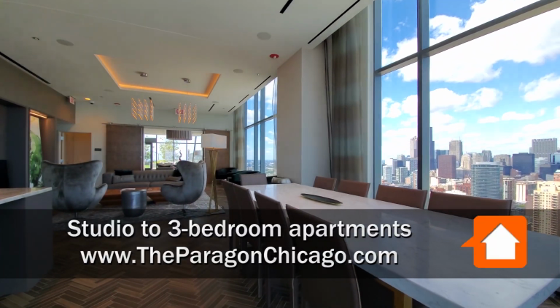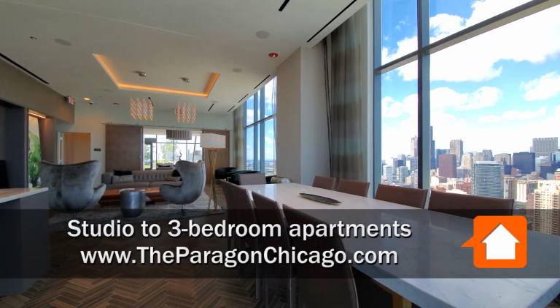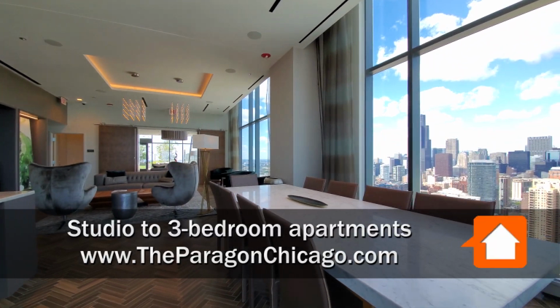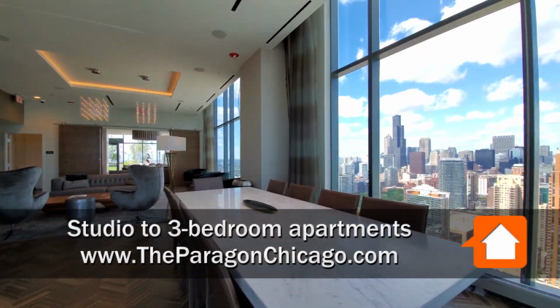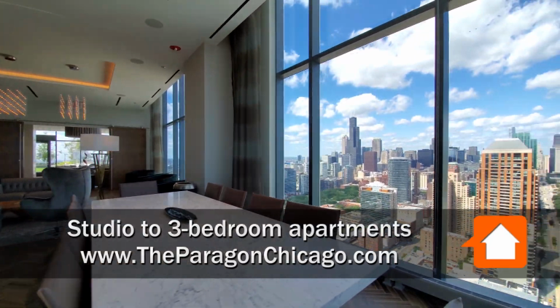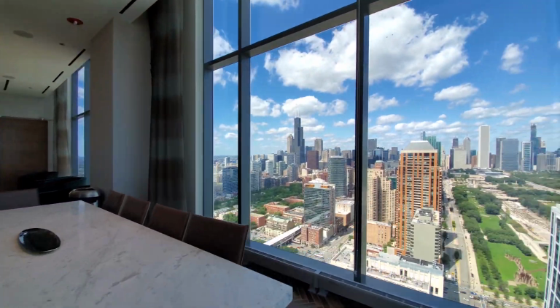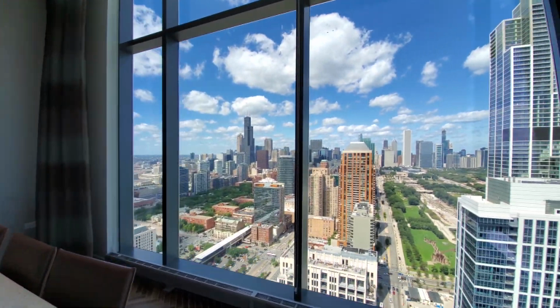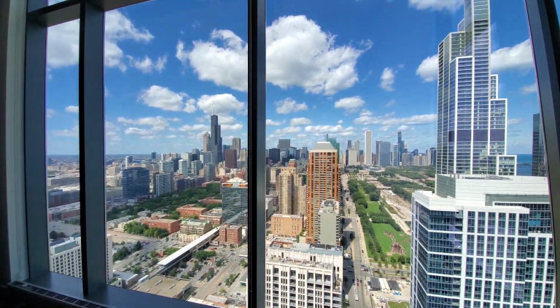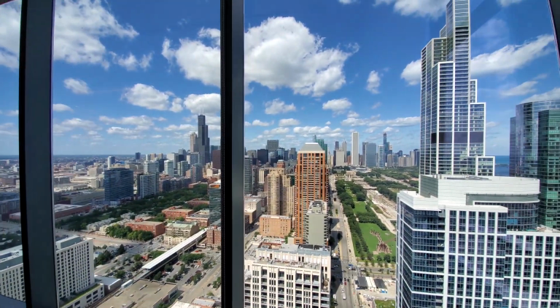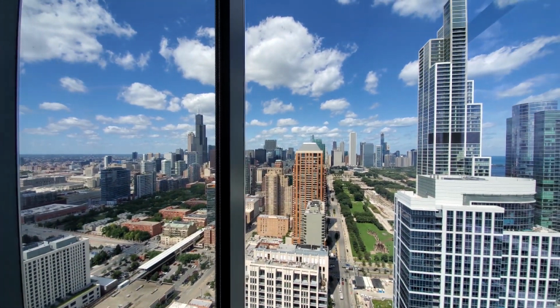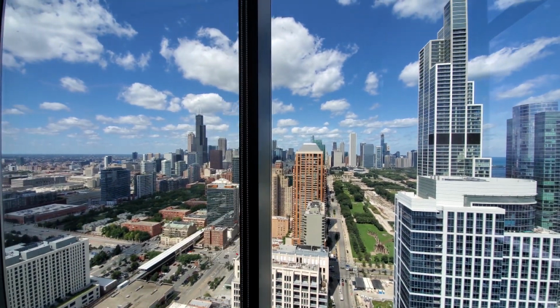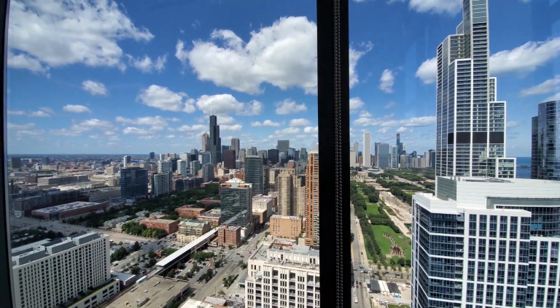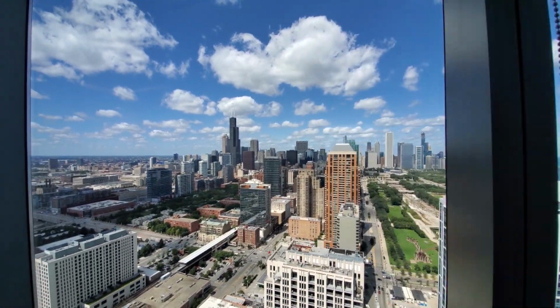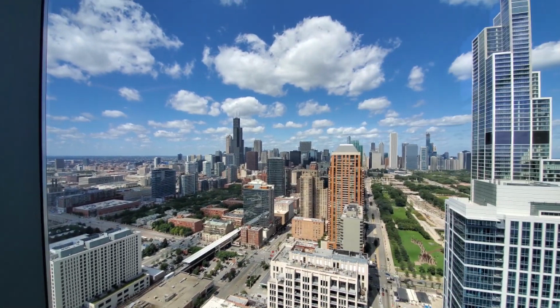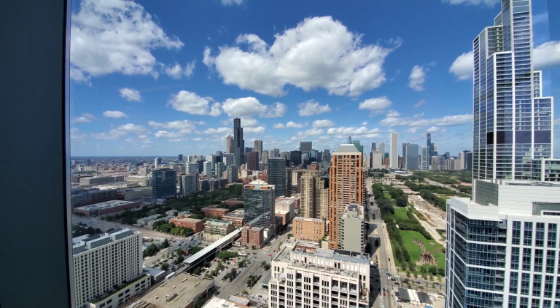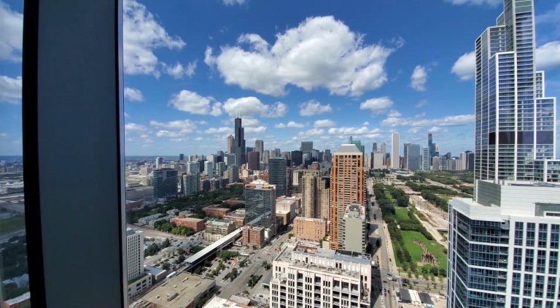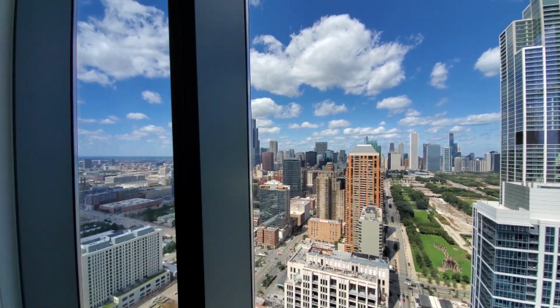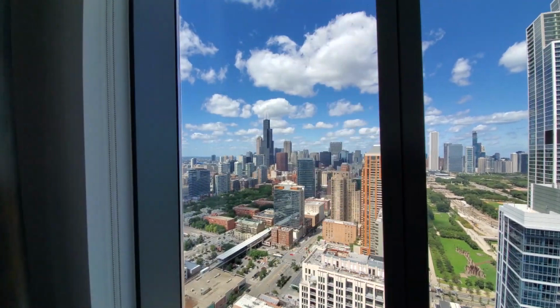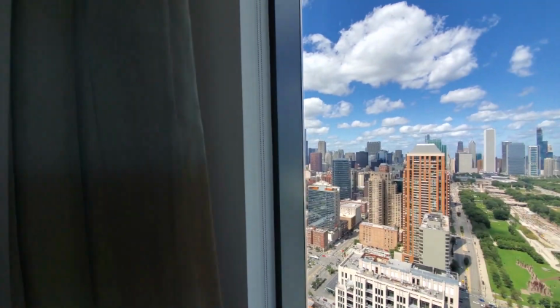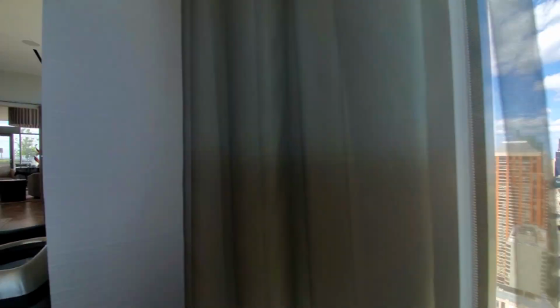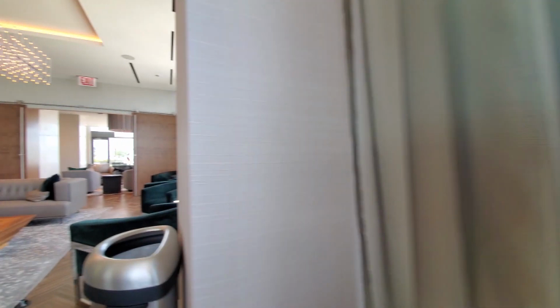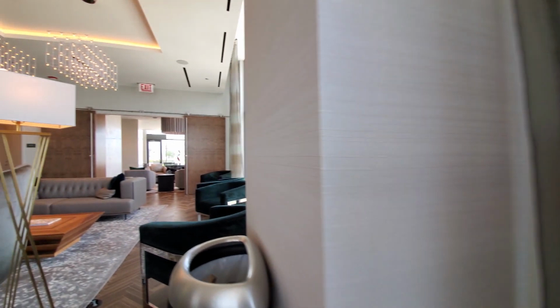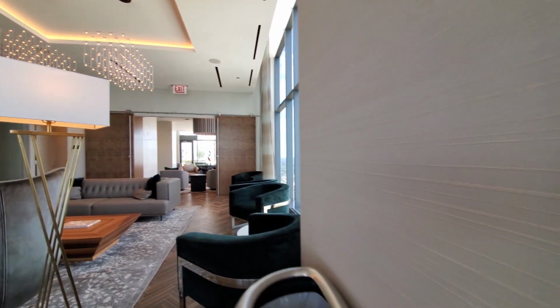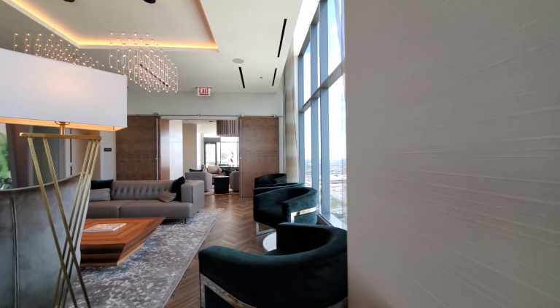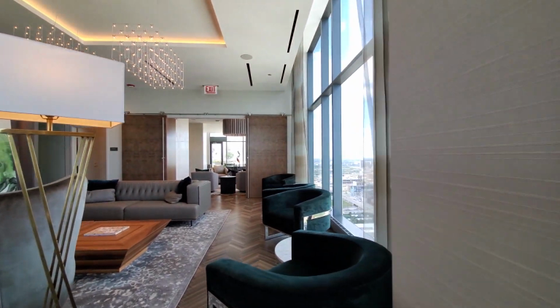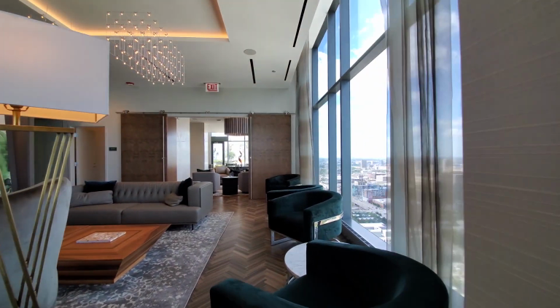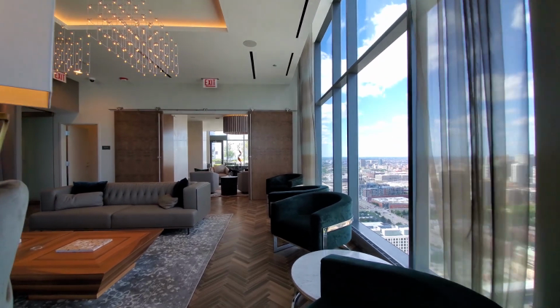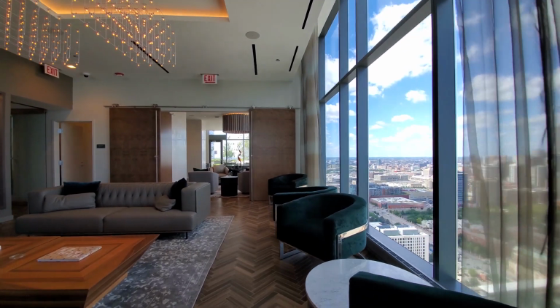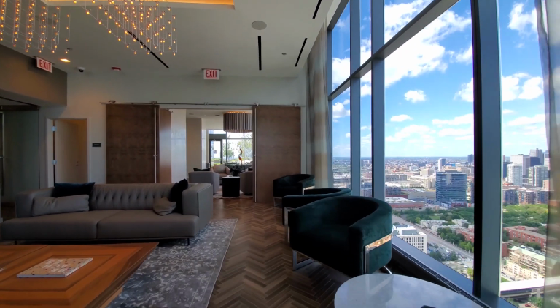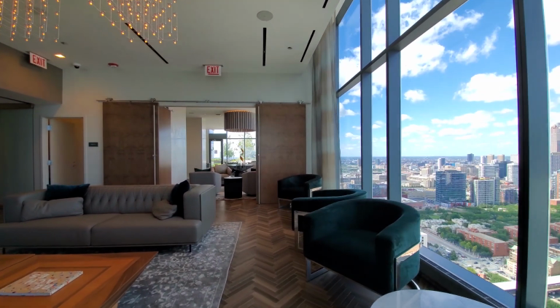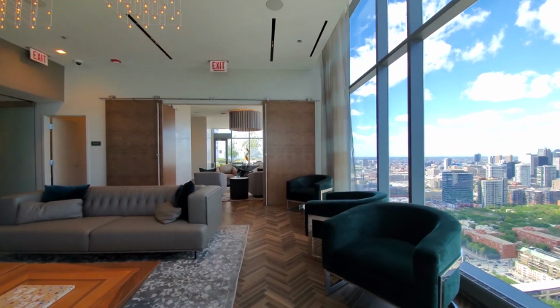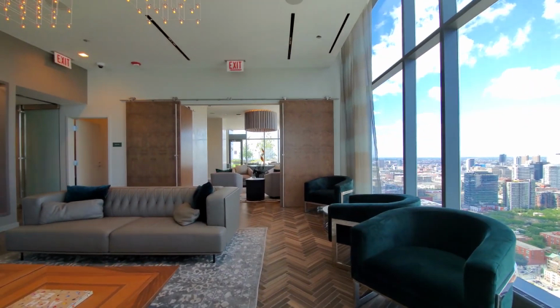I'm in the 47th floor Sky Lounge checking out the views. You can see that it's a short walk from here to Grant Park, the Roosevelt Road Transit Hub, Jewel Osco, Trader Joe's, and a wide variety of dining and drinking establishments.